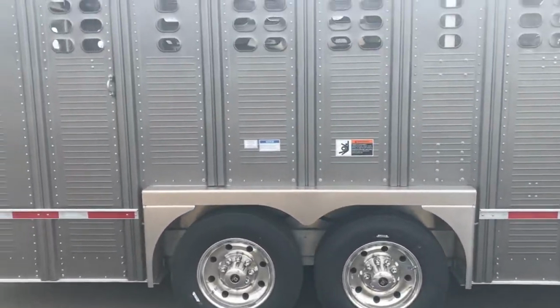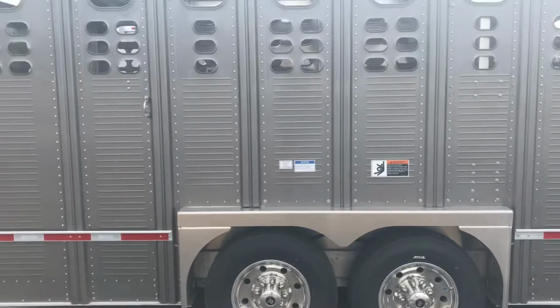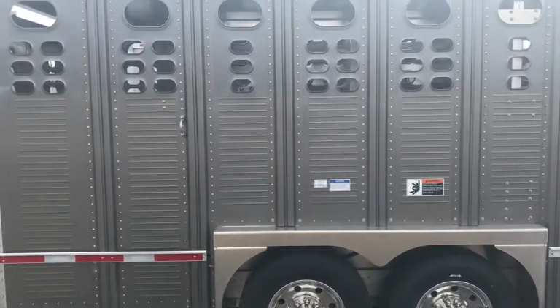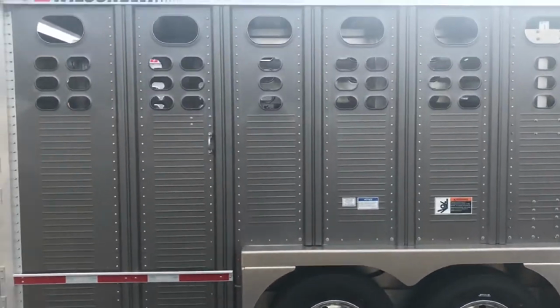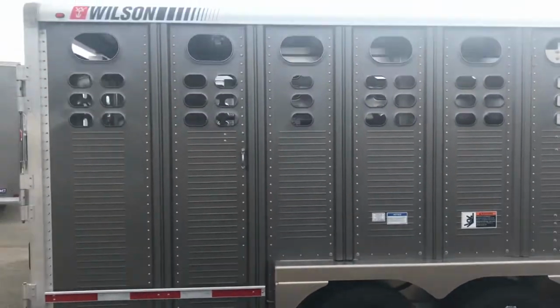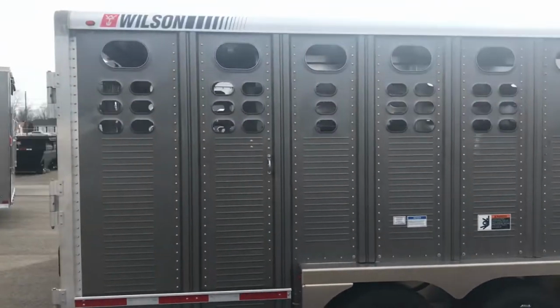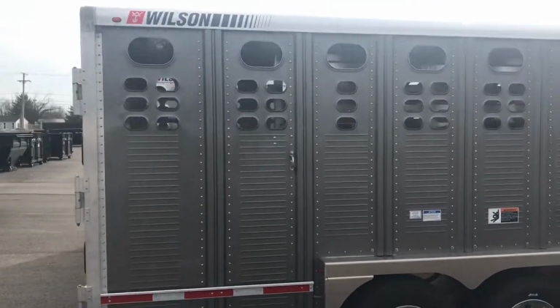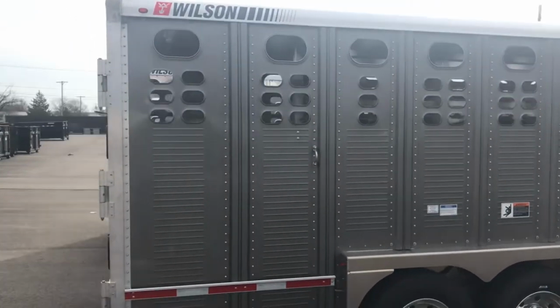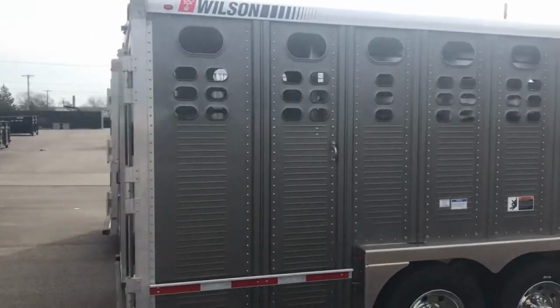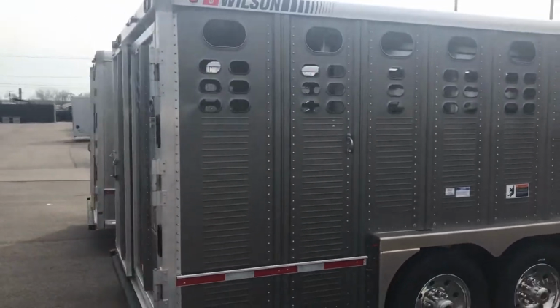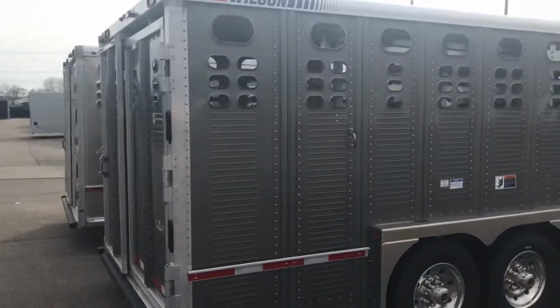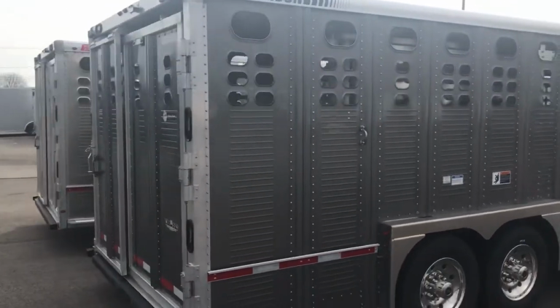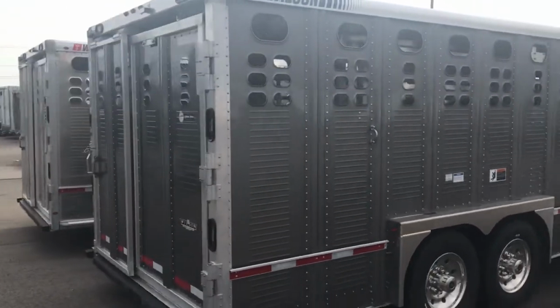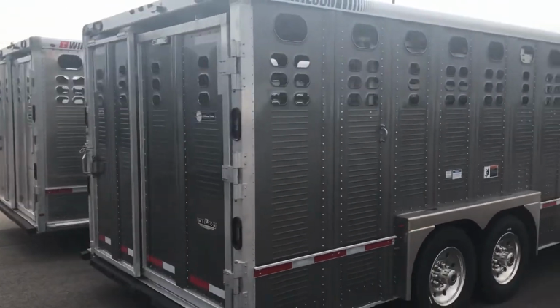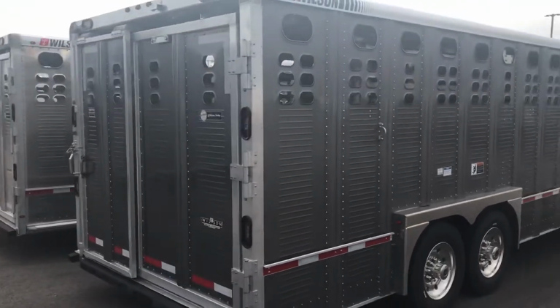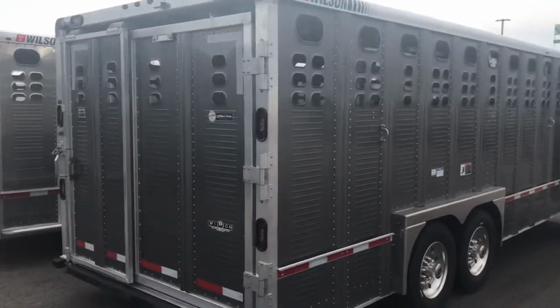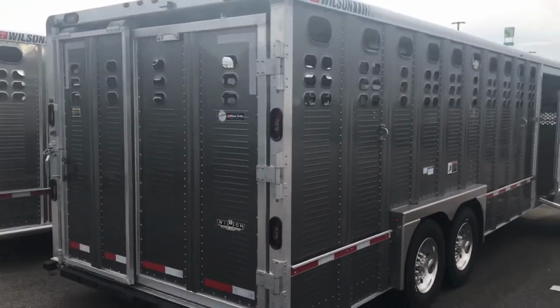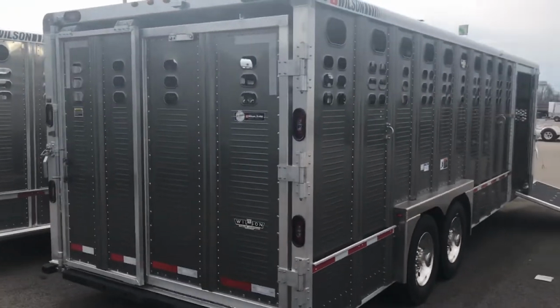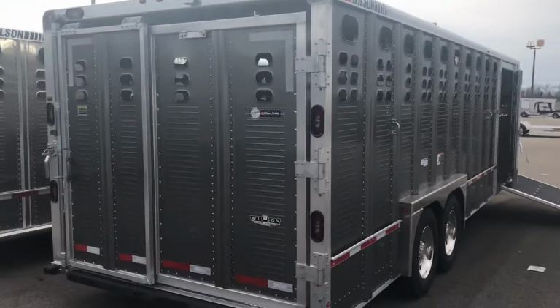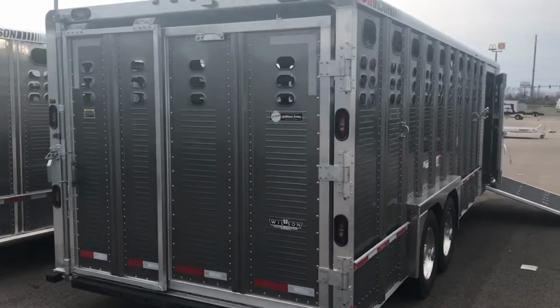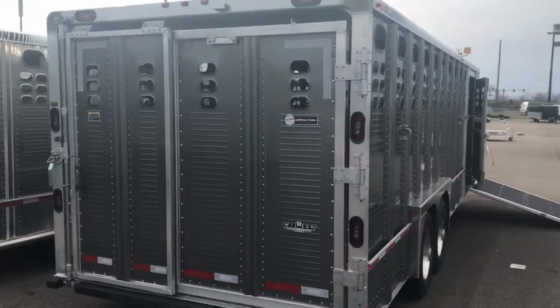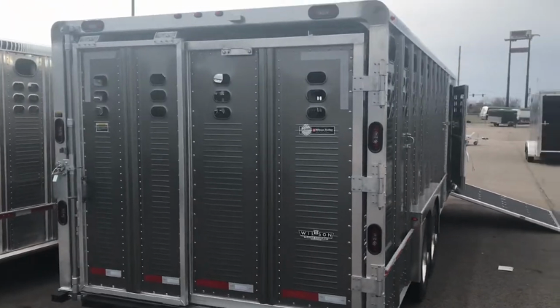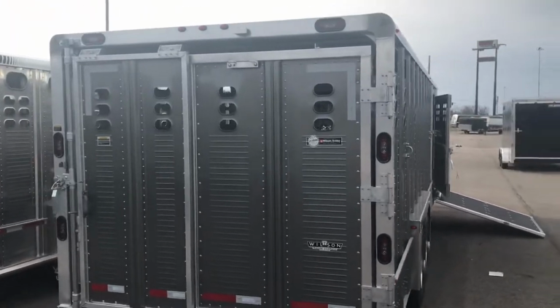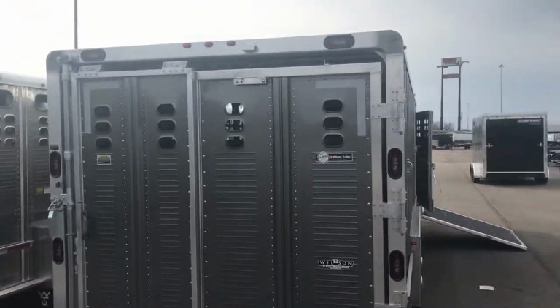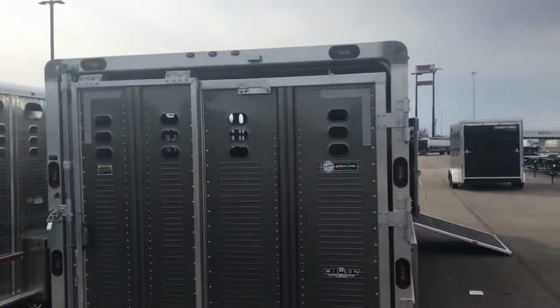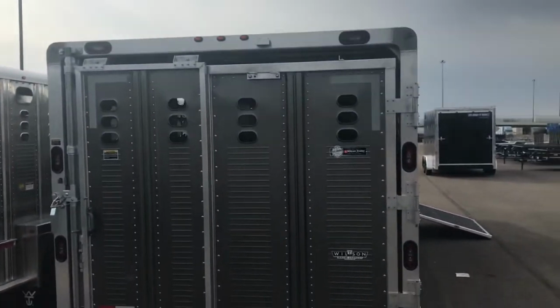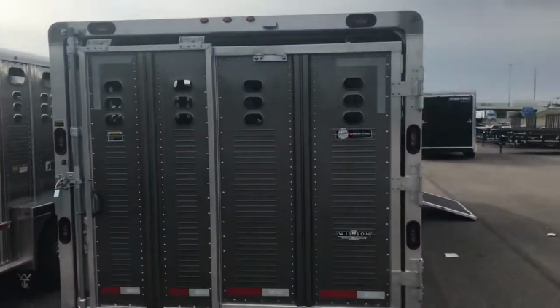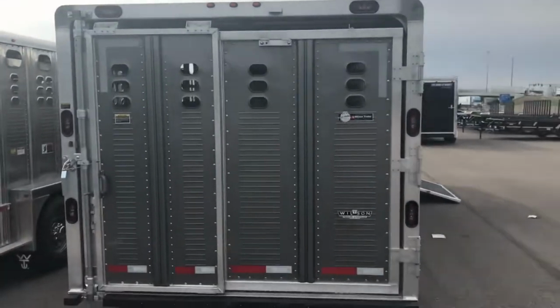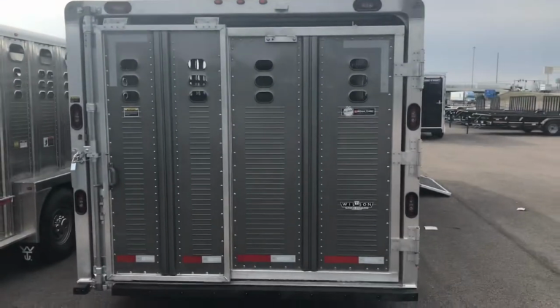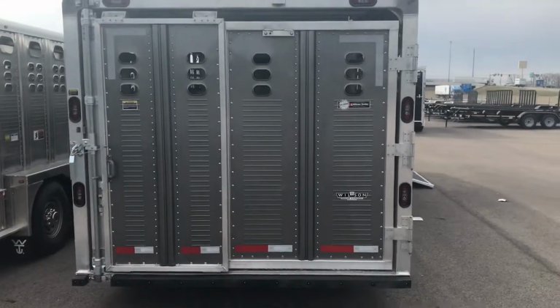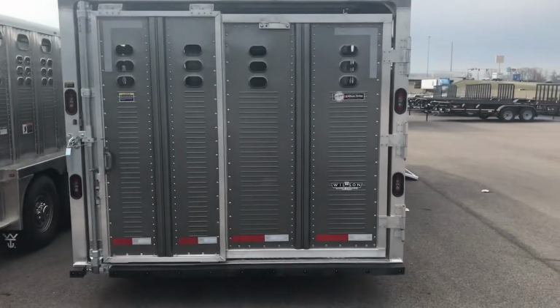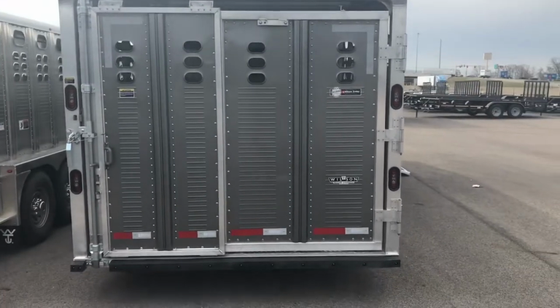Come around to the back here. We got the full swing with the half slide, extra lights in the corner post, and extra stop turn taillights.